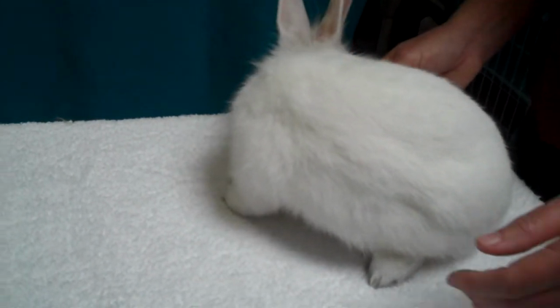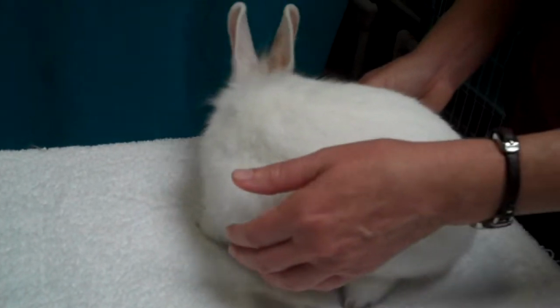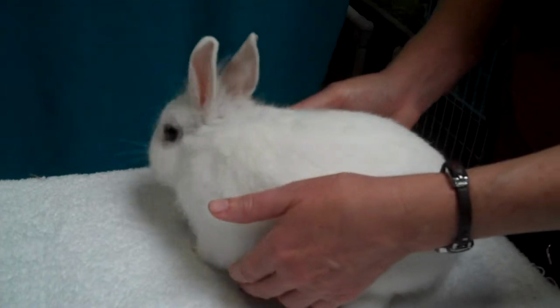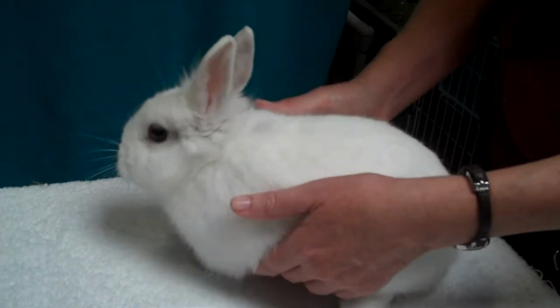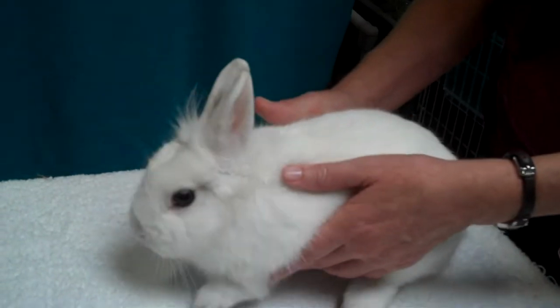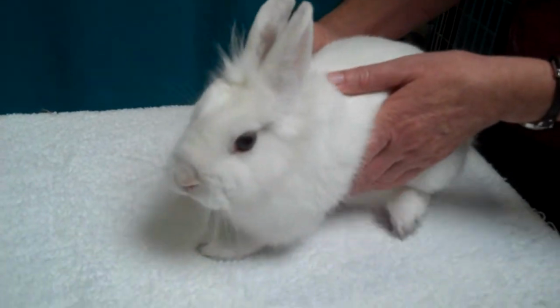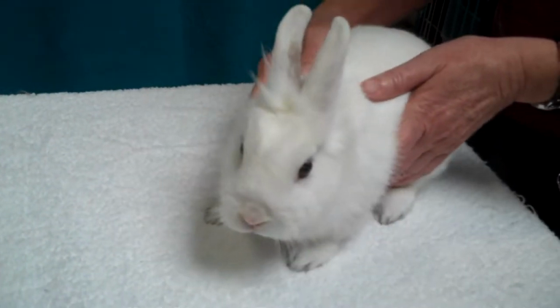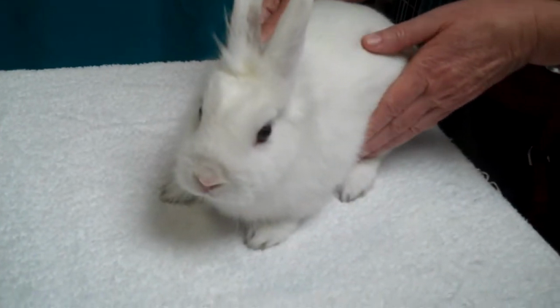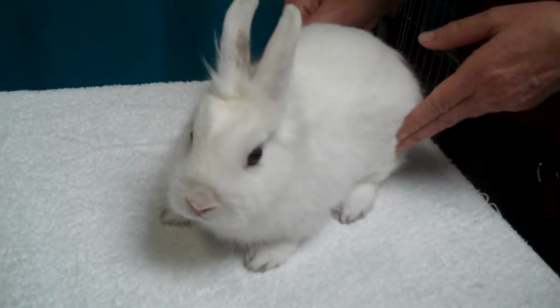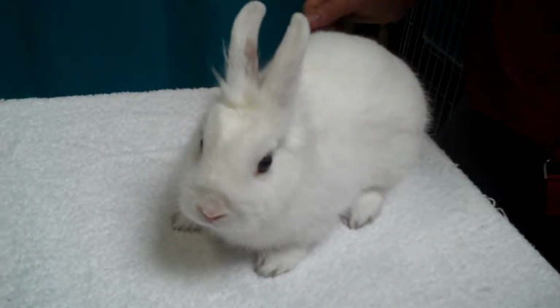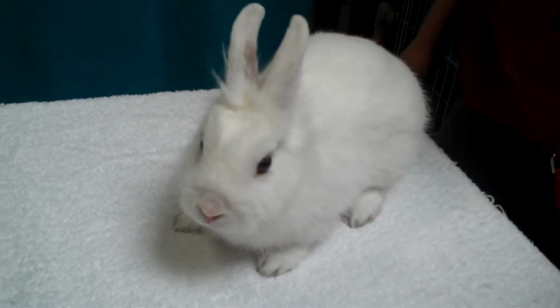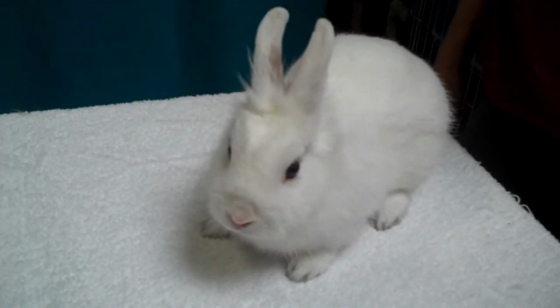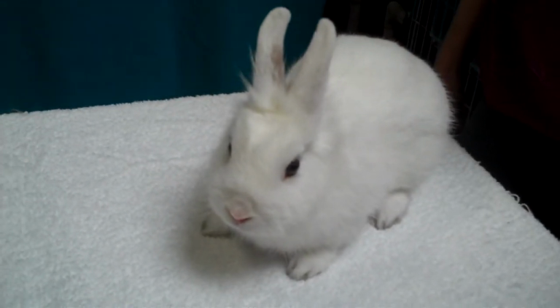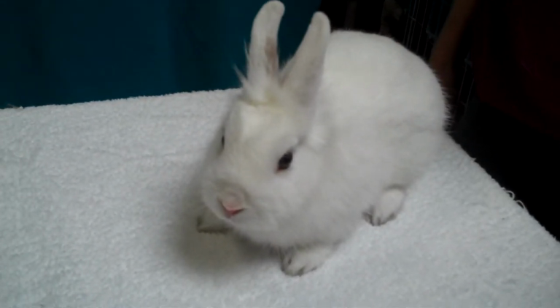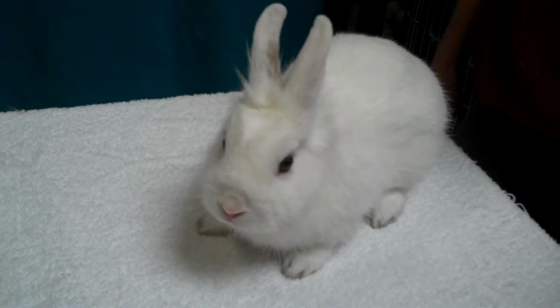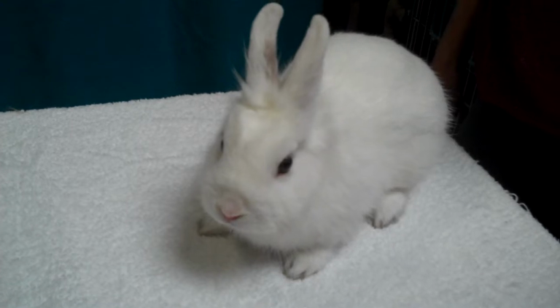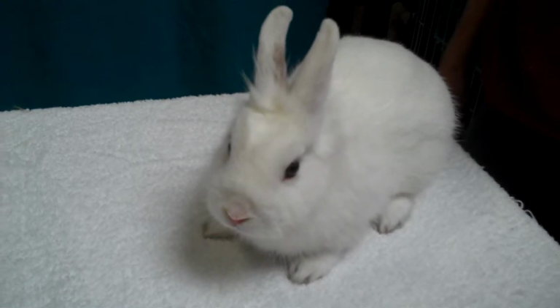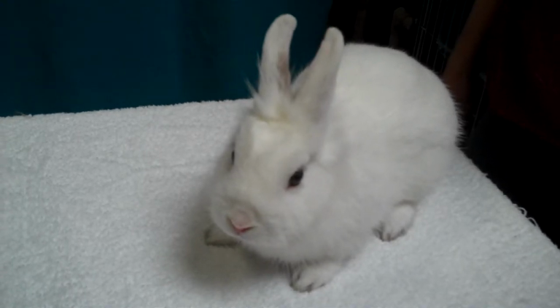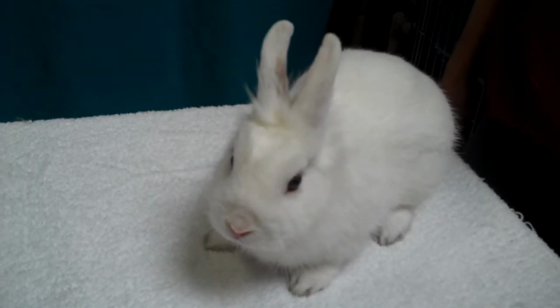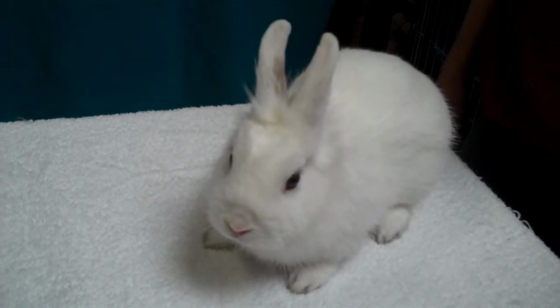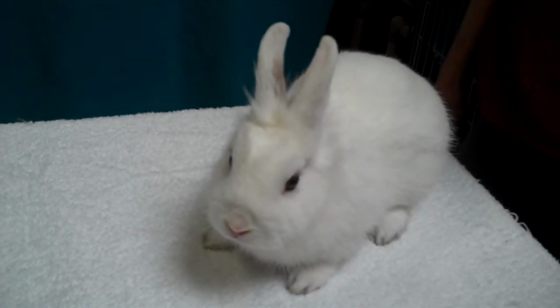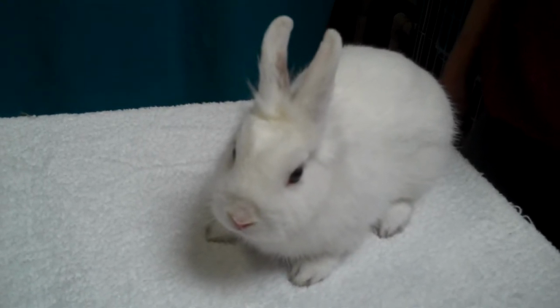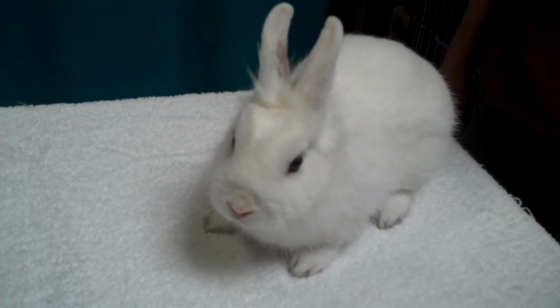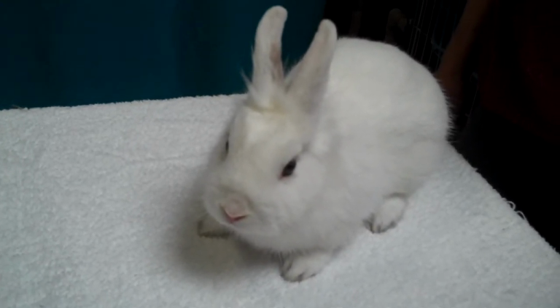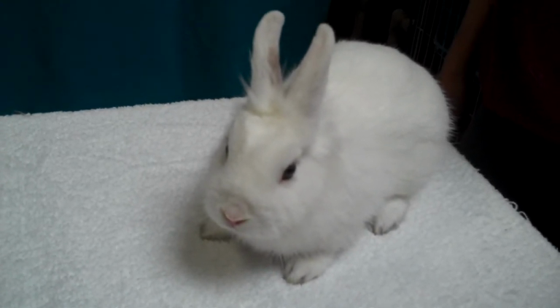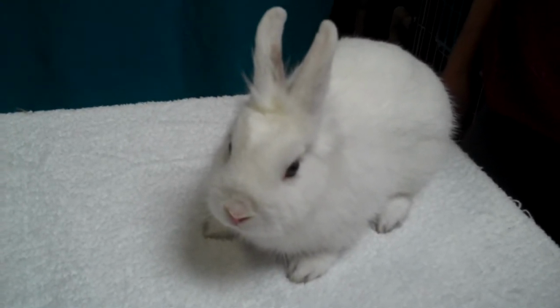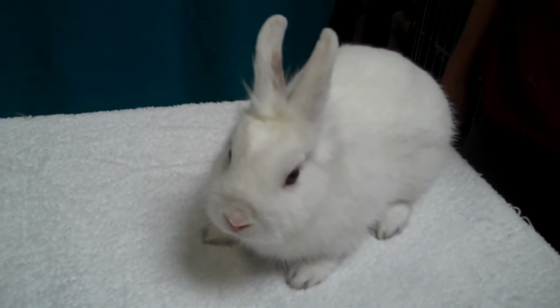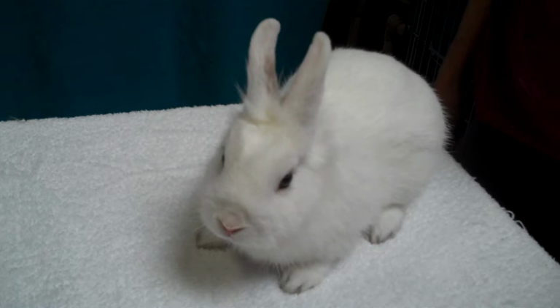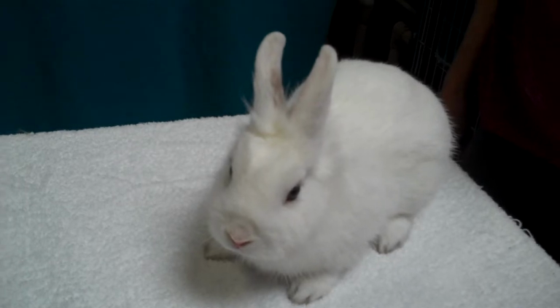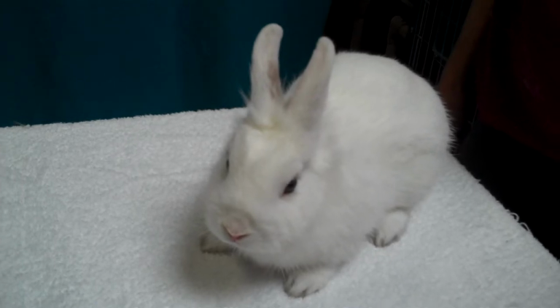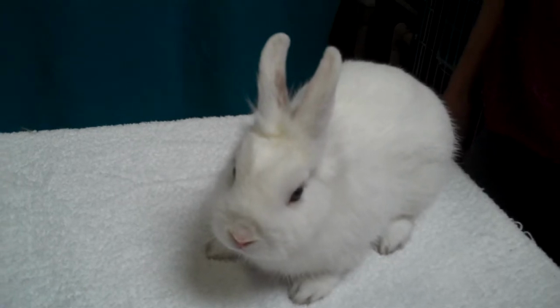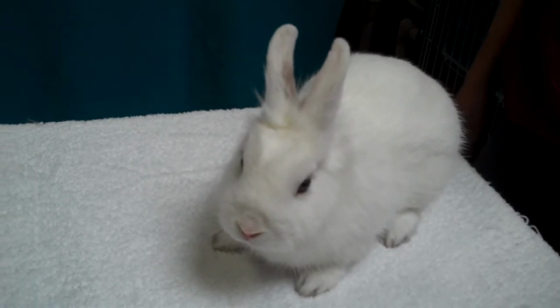She seems like she's used to being handled. Our volunteer didn't have too much trouble picking her up and she just sat there very still. As you can see, she's posing — she's just like a movie star. She's absolutely lovely.